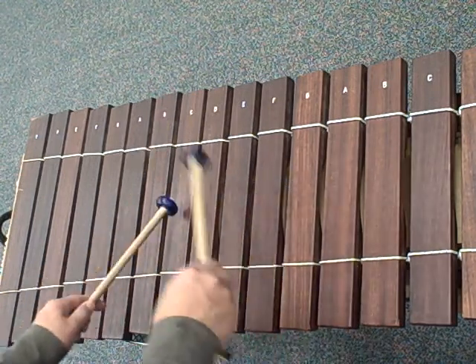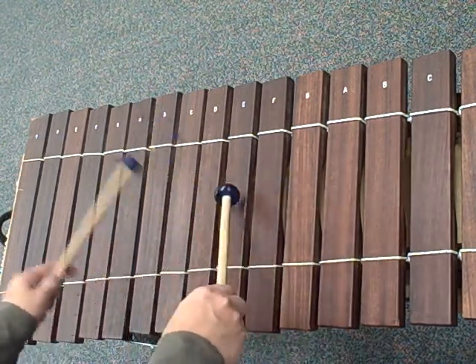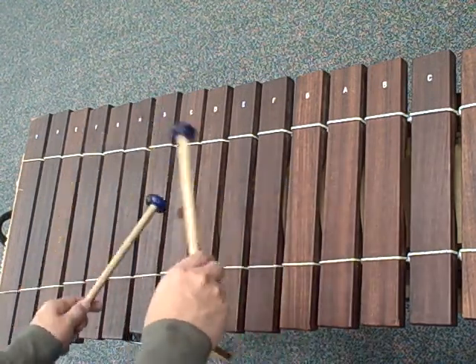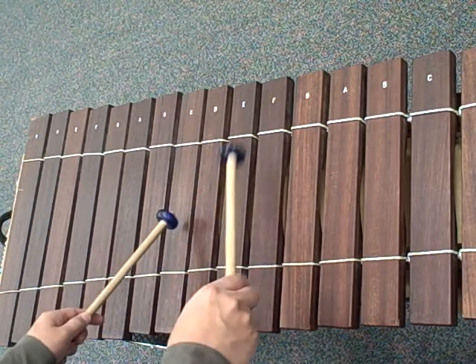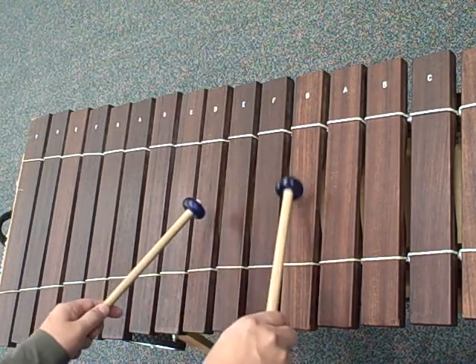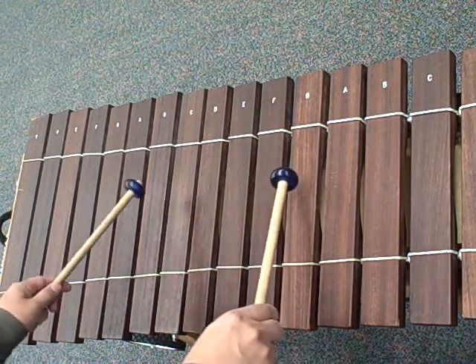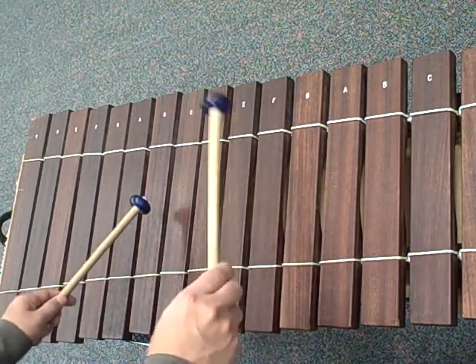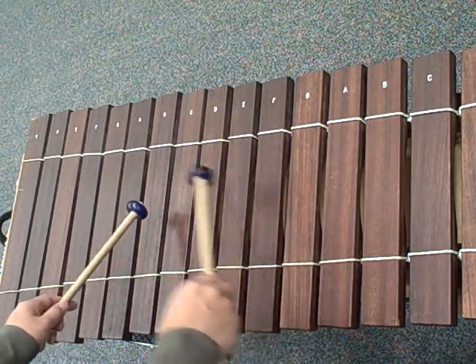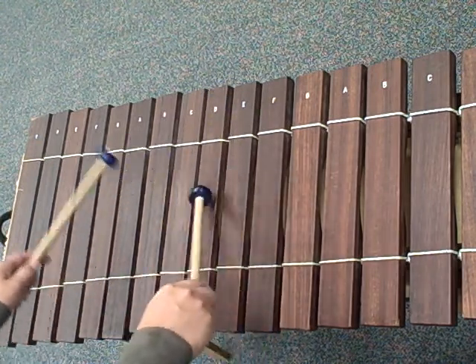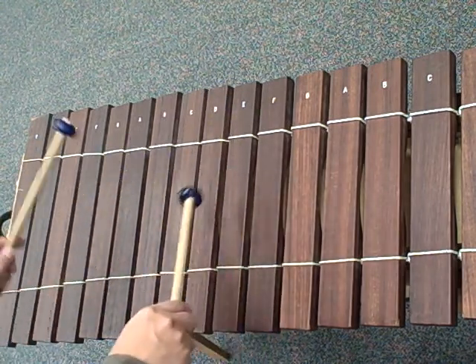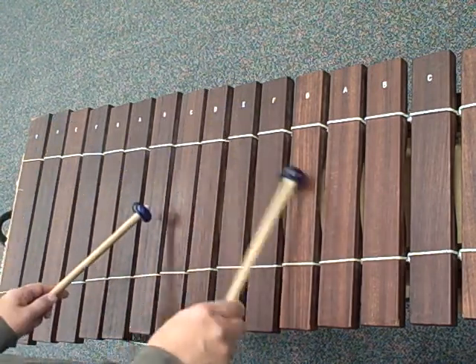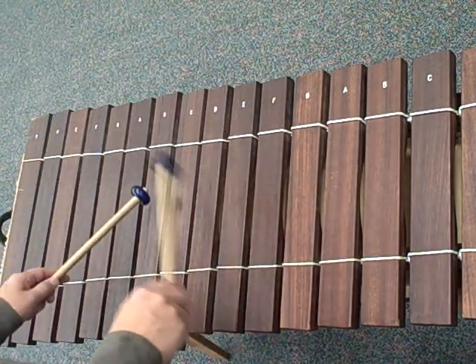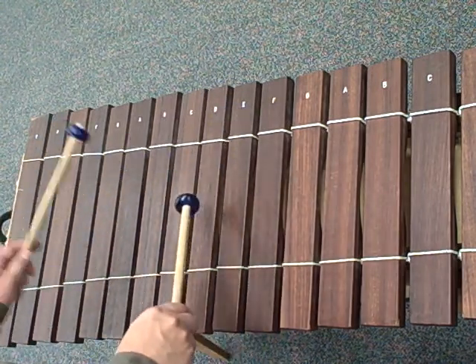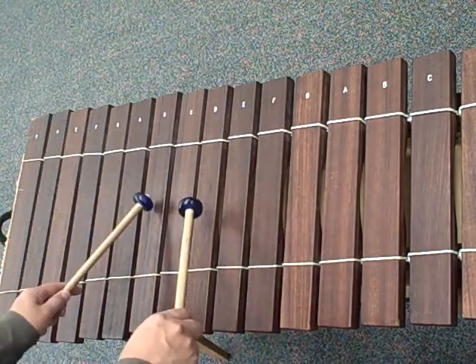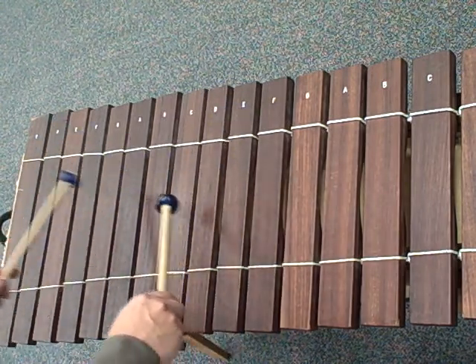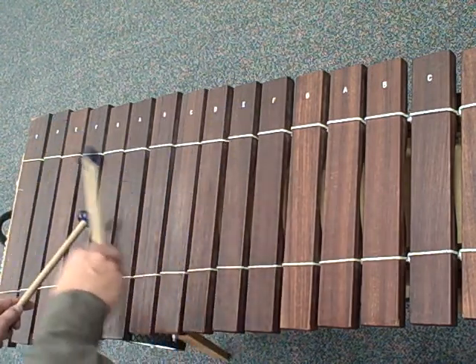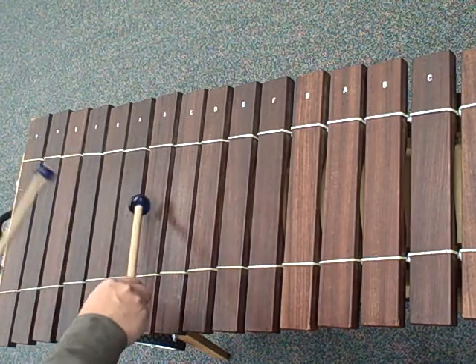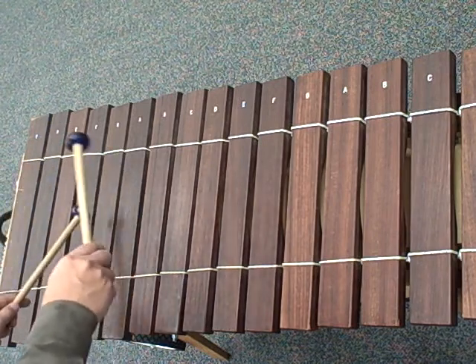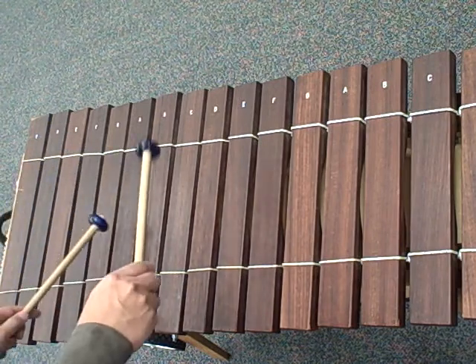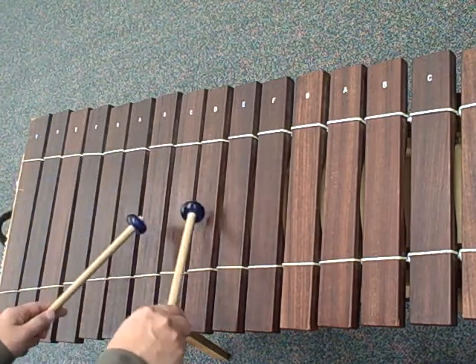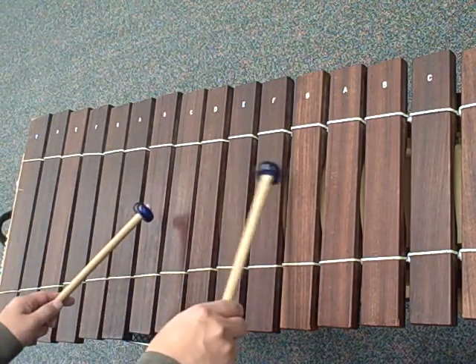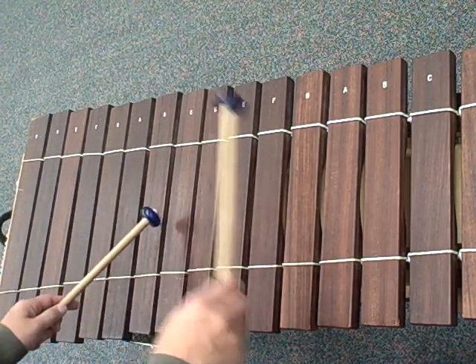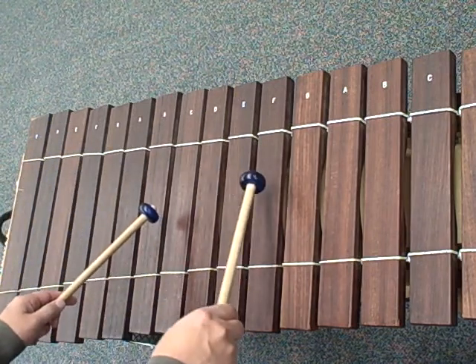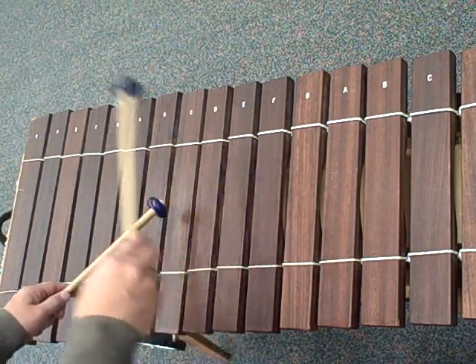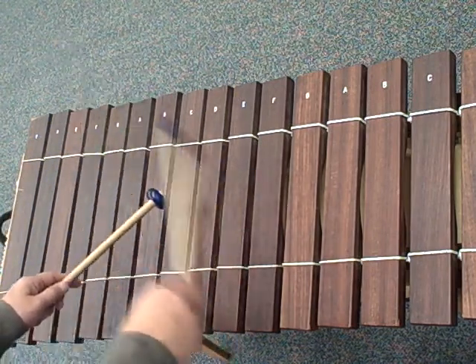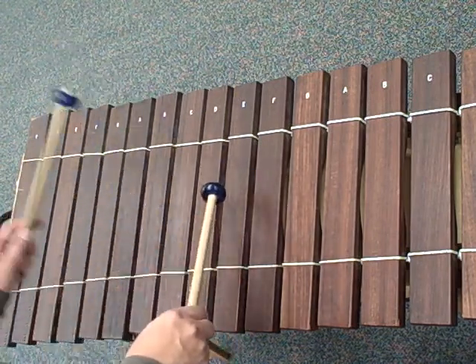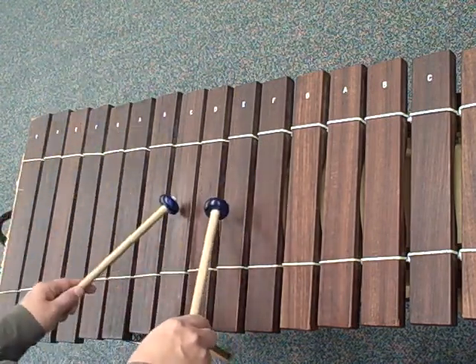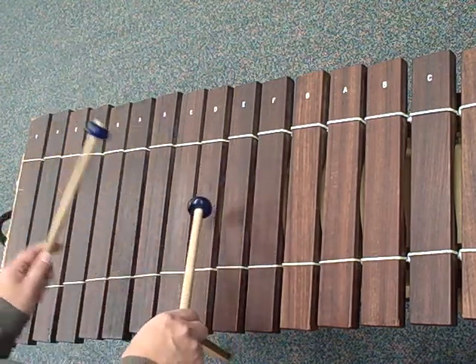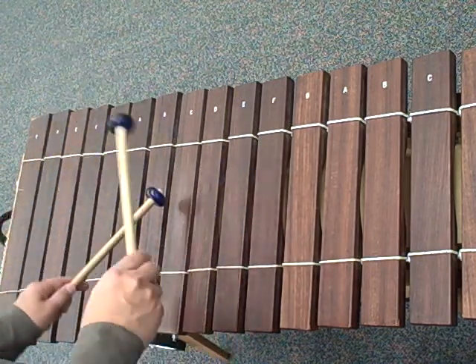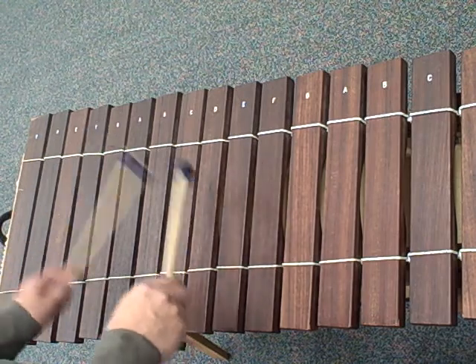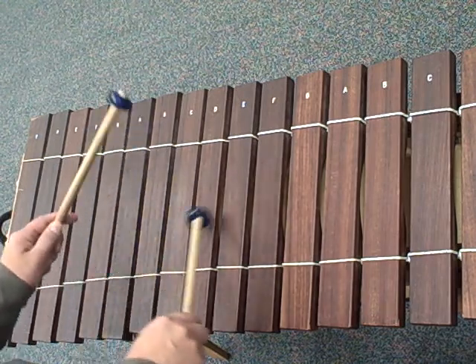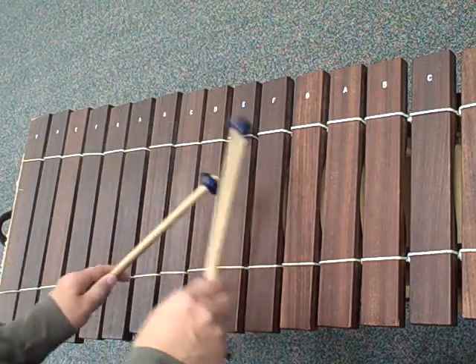C, E, C, E, G, then G, B, G, D, B, G, B, G, B, D, then C, G, E, C, C, D, C, E, F.